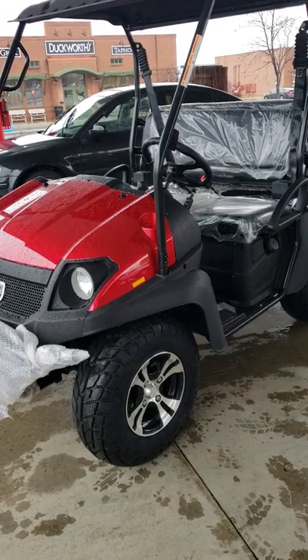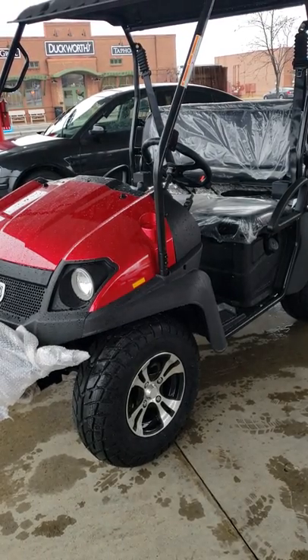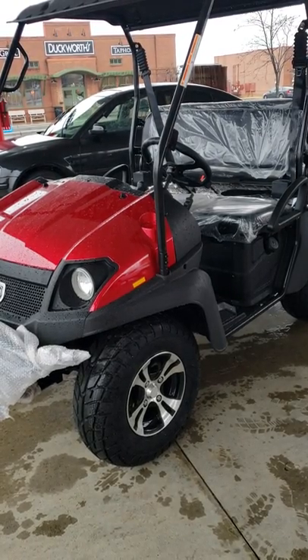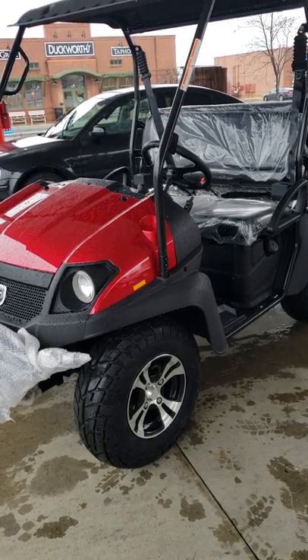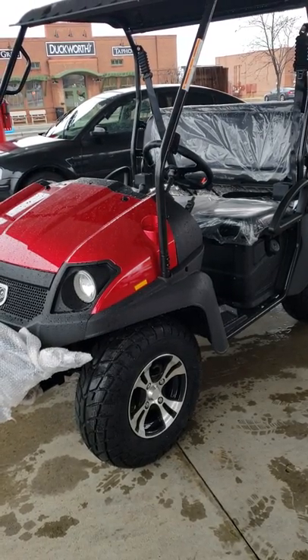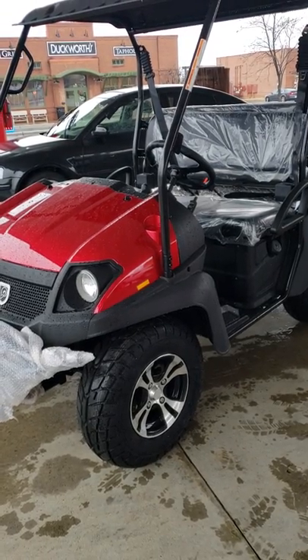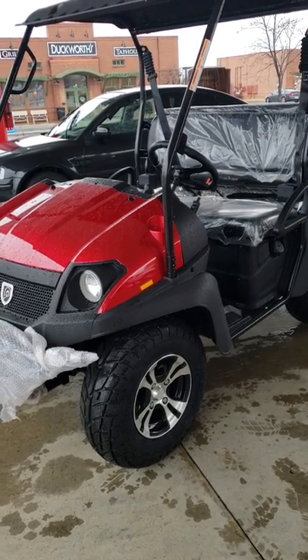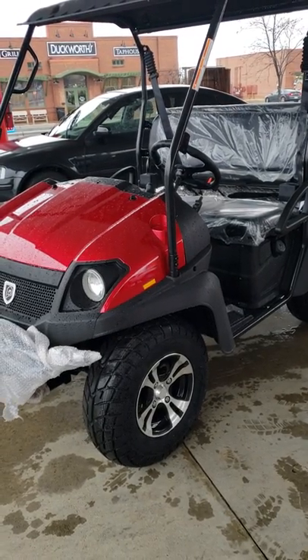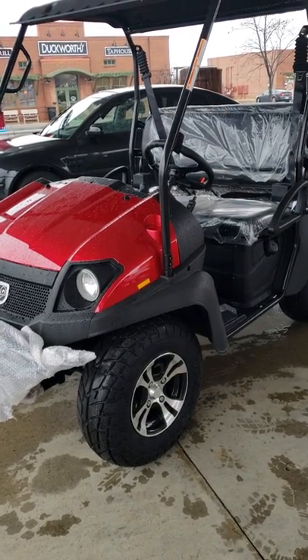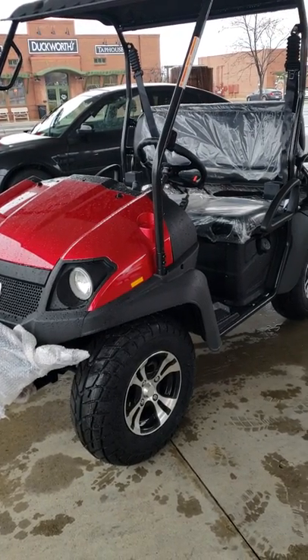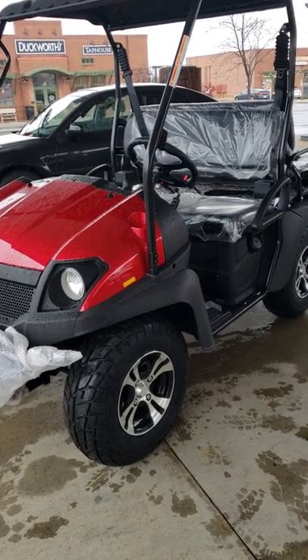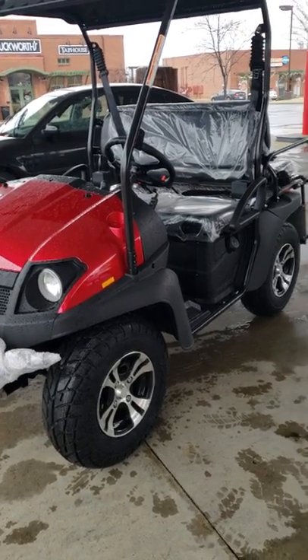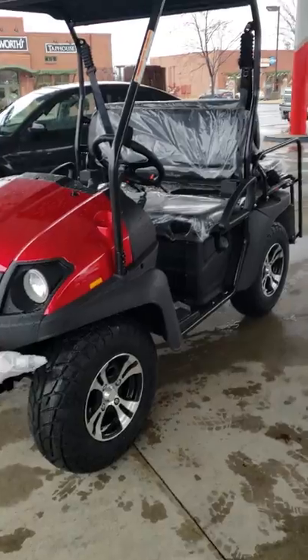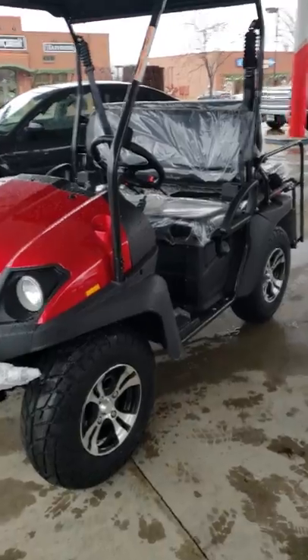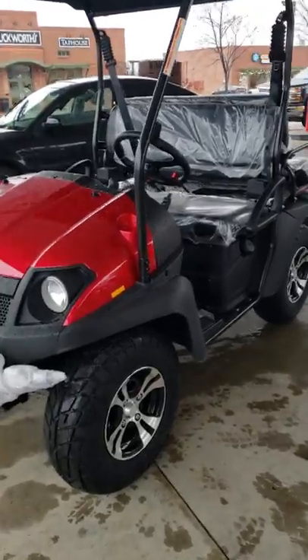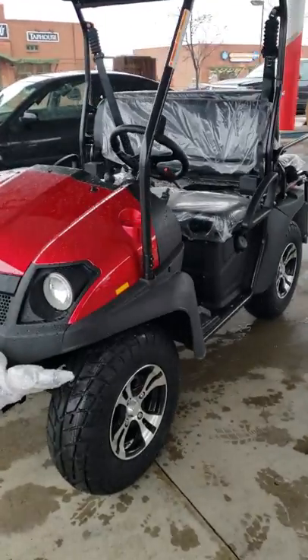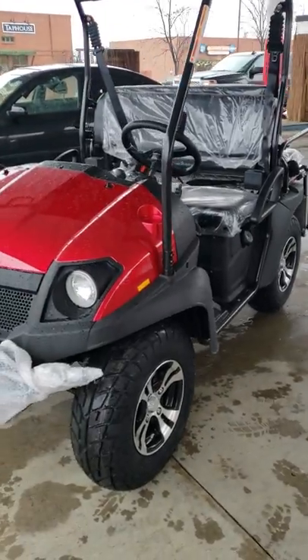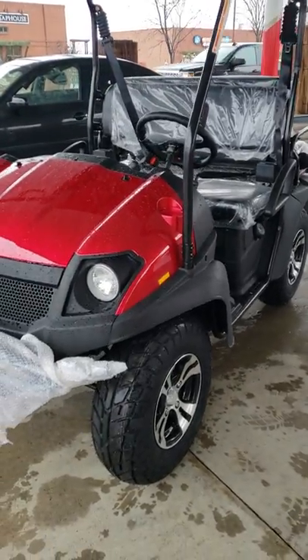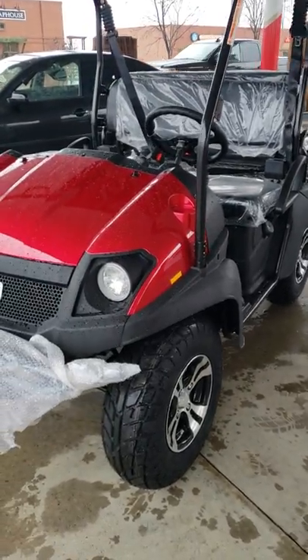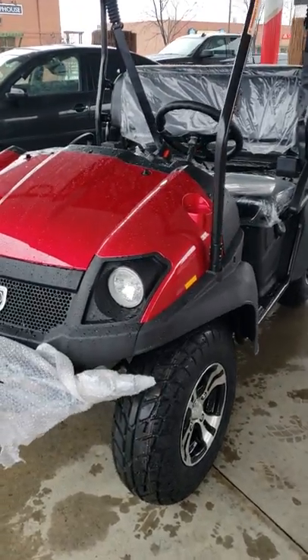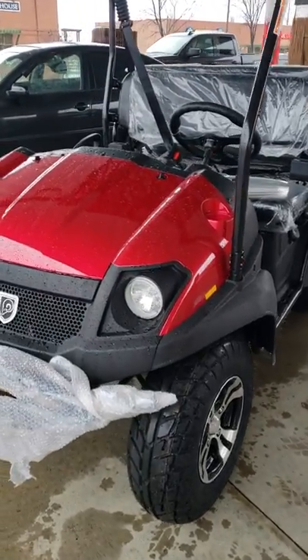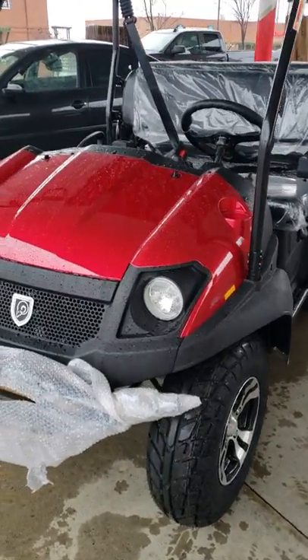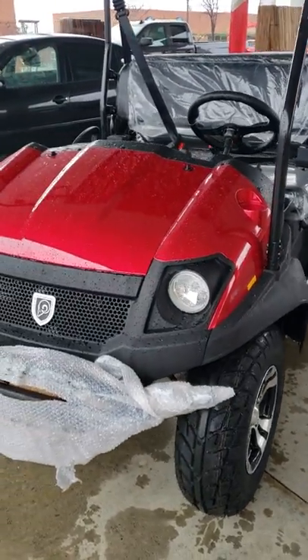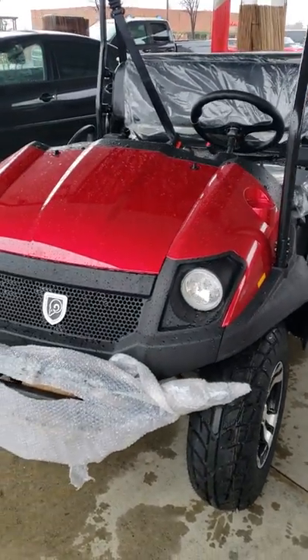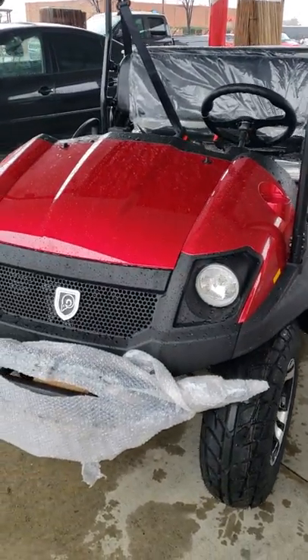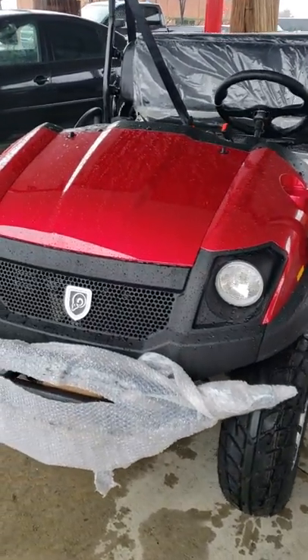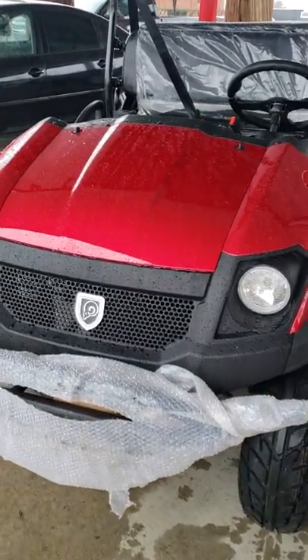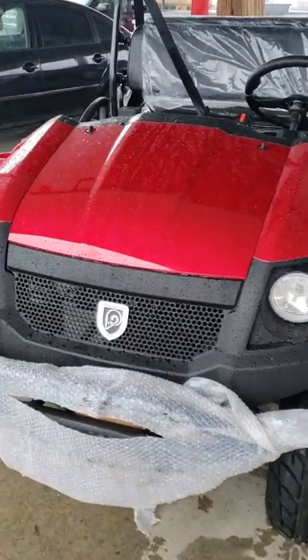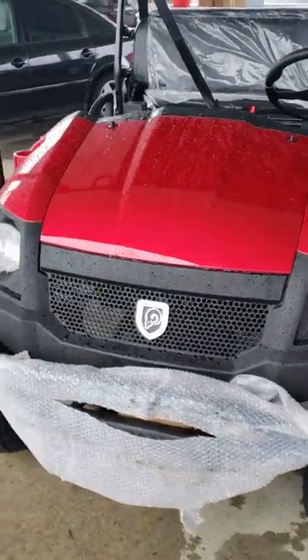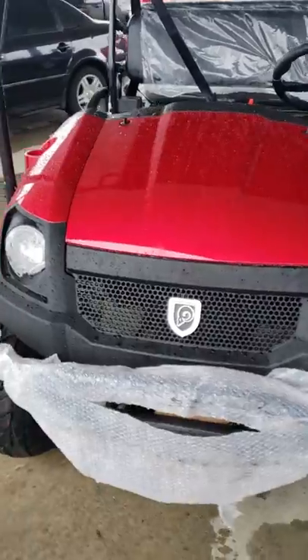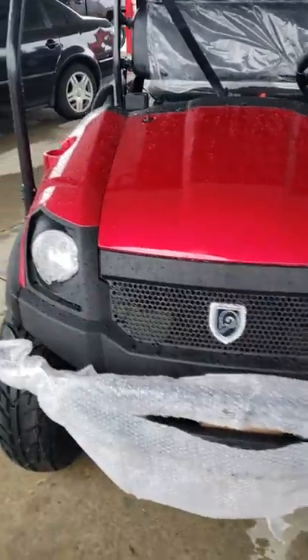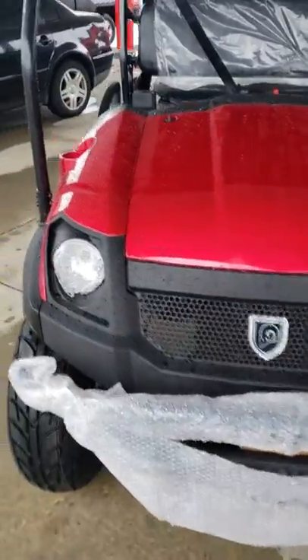We got our Big Horn 200 GVX here. It's a little bit of a crappy rainy day here in North Carolina. This is a brand new machine, I want to show you around it. Still got the plastic on the bumper.